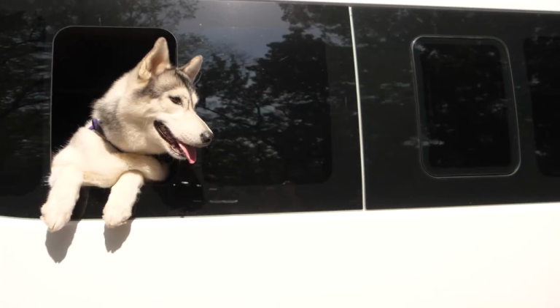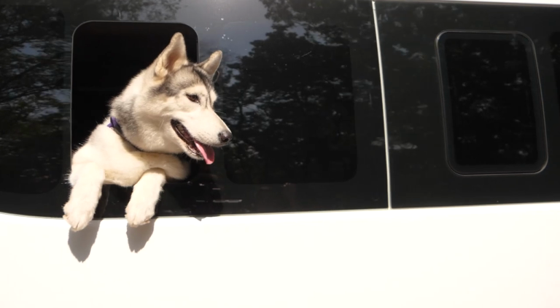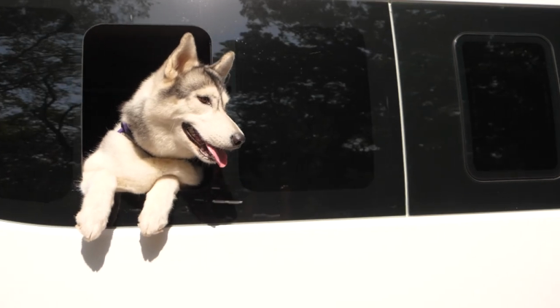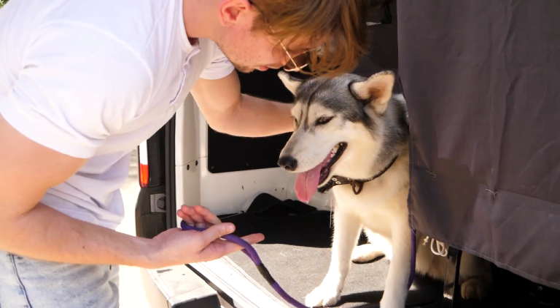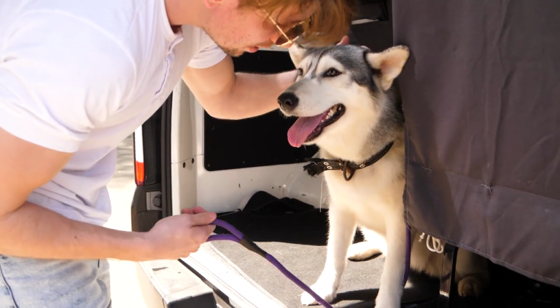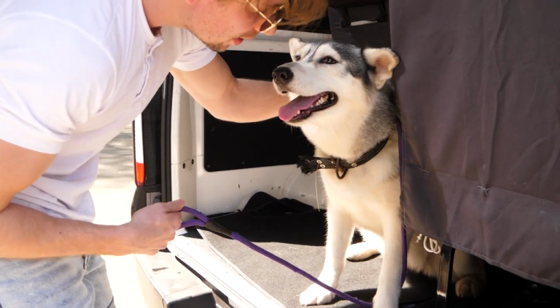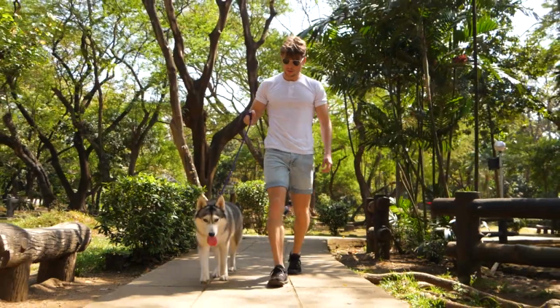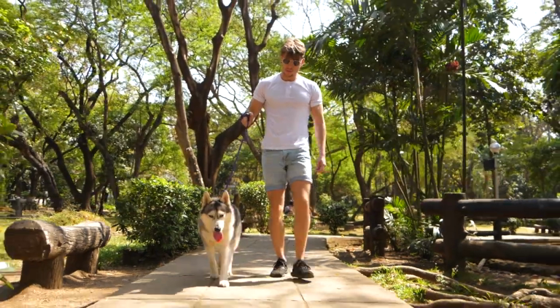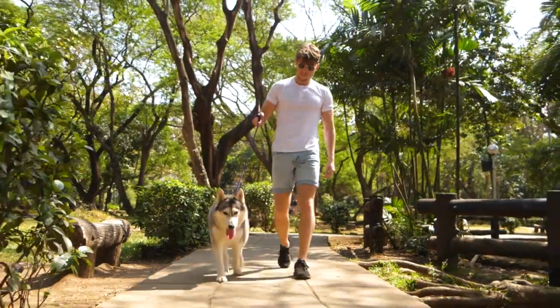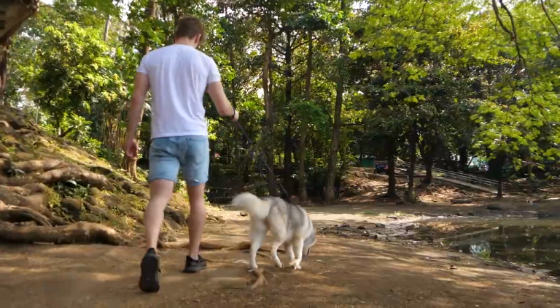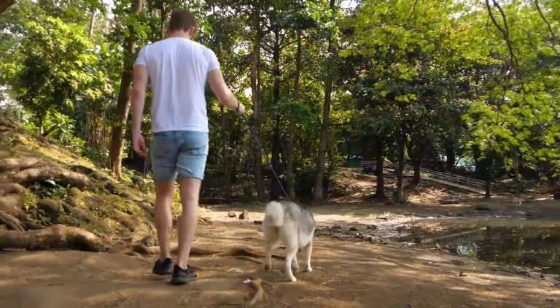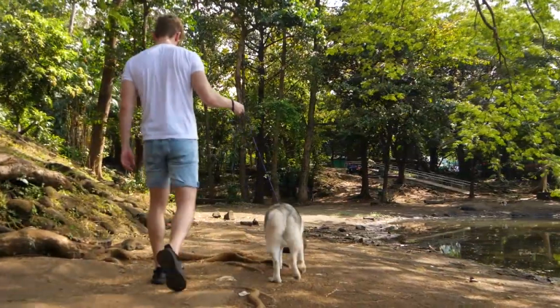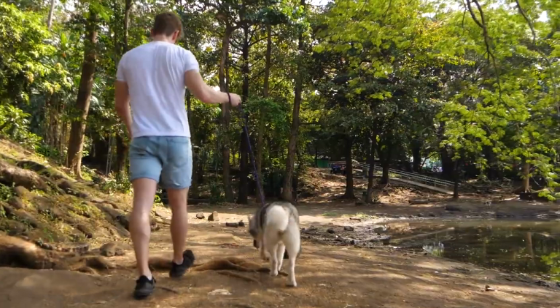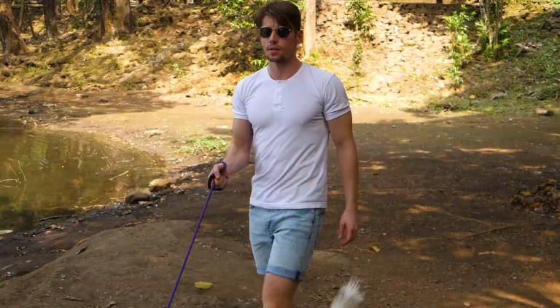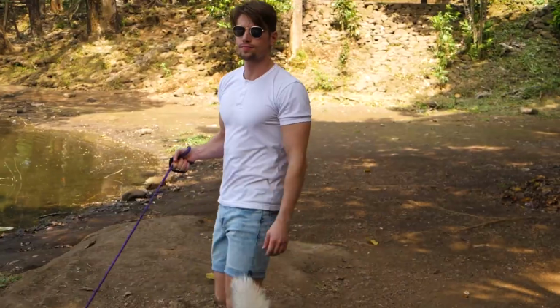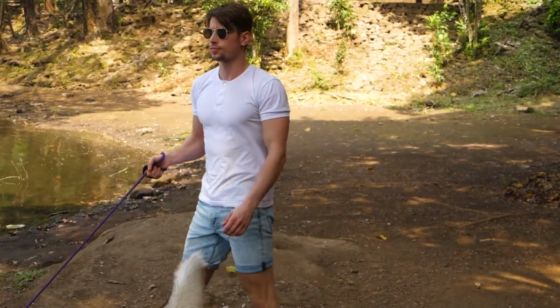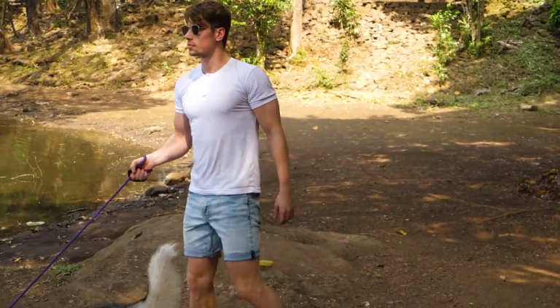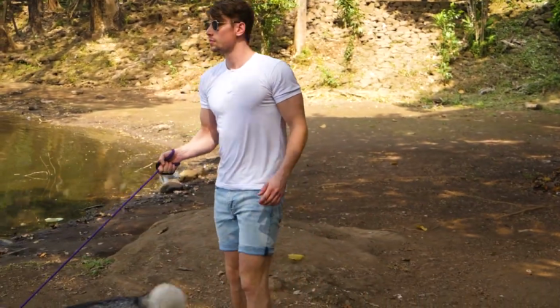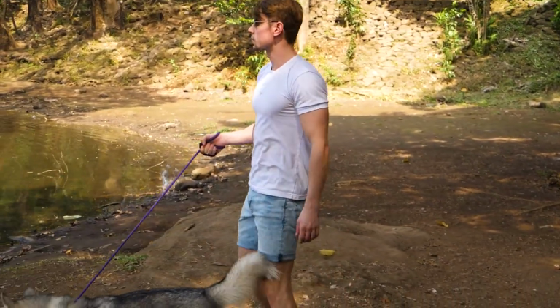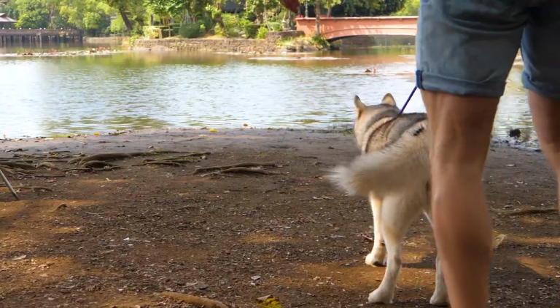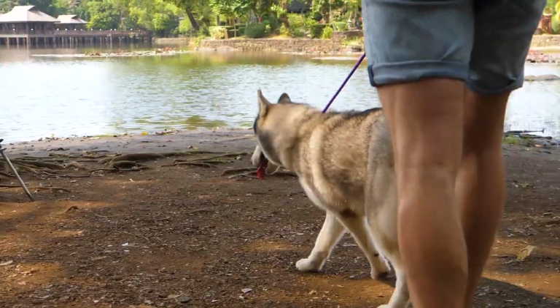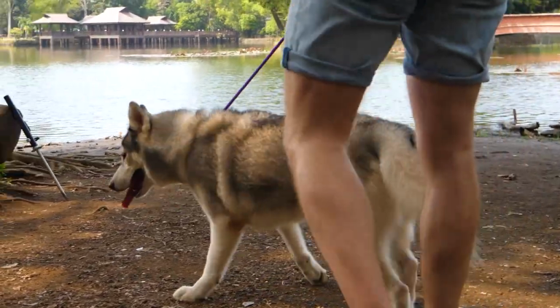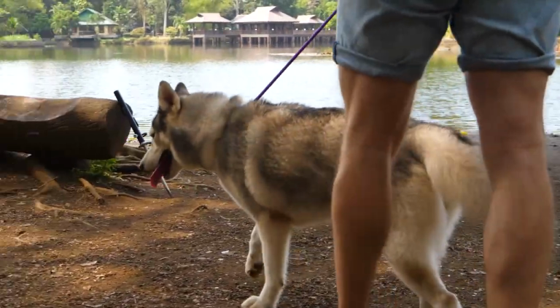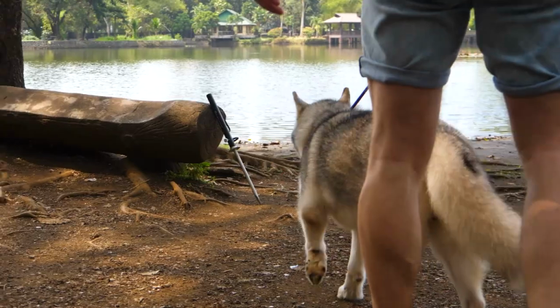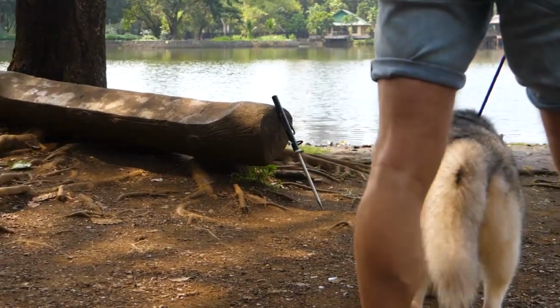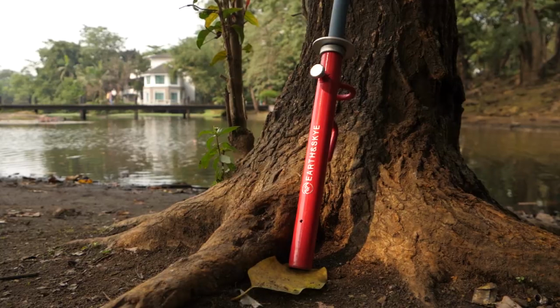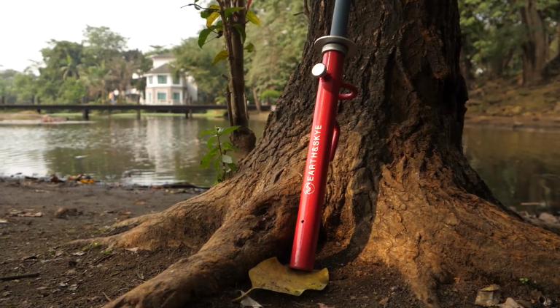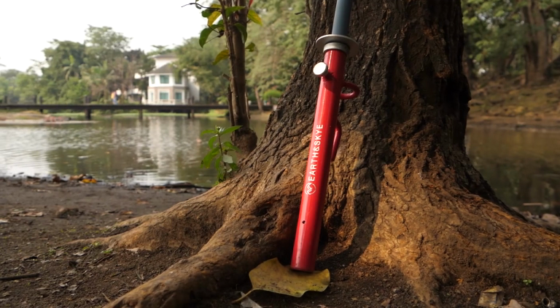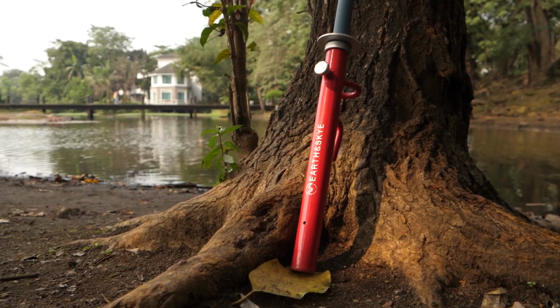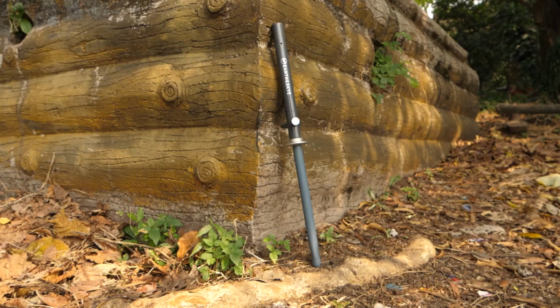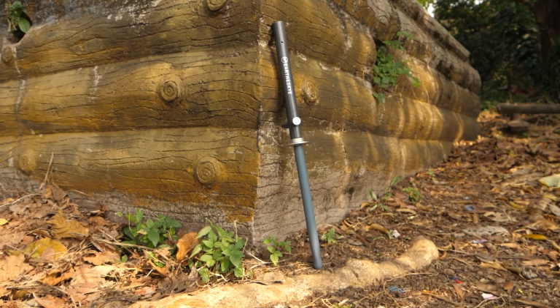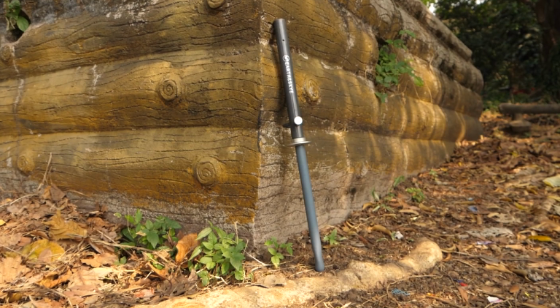Out camping or don't have an enclosed yard, worried about leaving your pet unattended? Have the peace of mind to leave your dog unsupervised while still giving them the opportunity to run around using Earth and Skye's Dog Tie-Out Stakes.